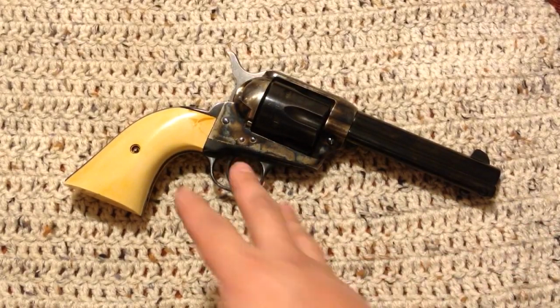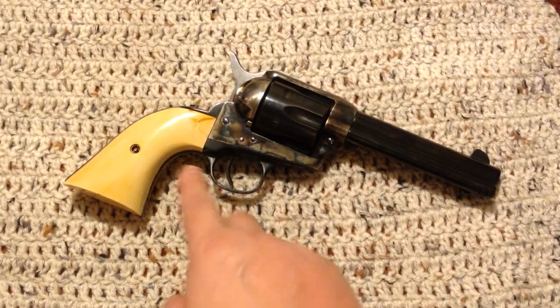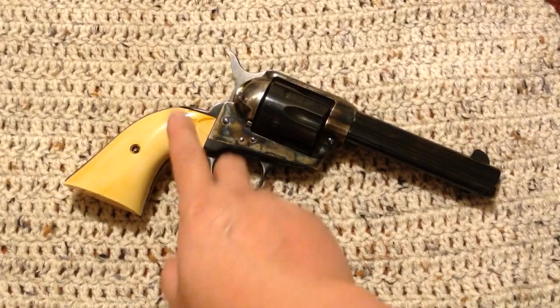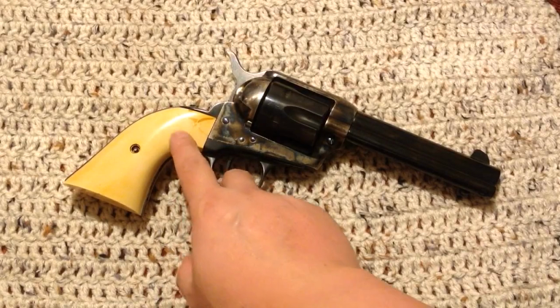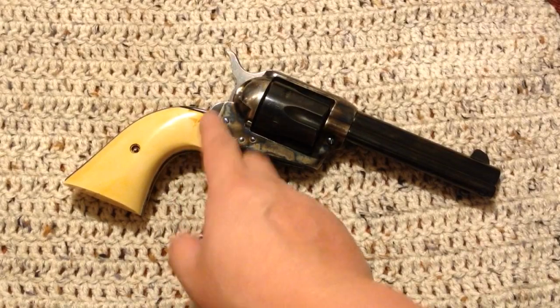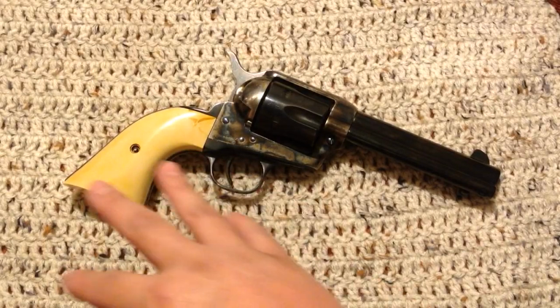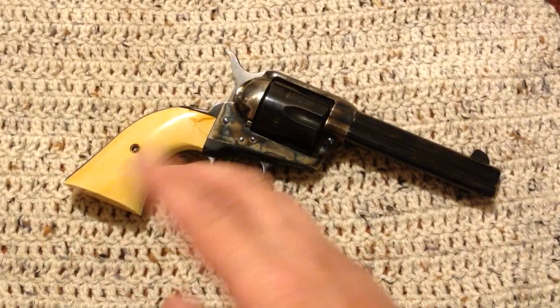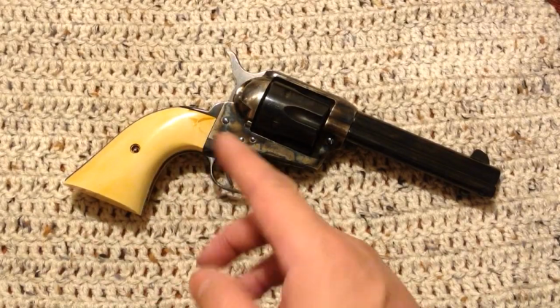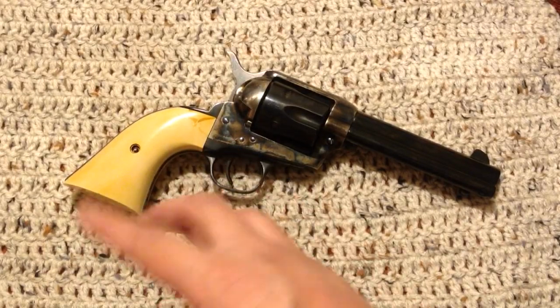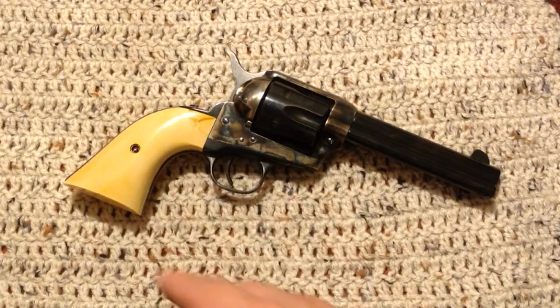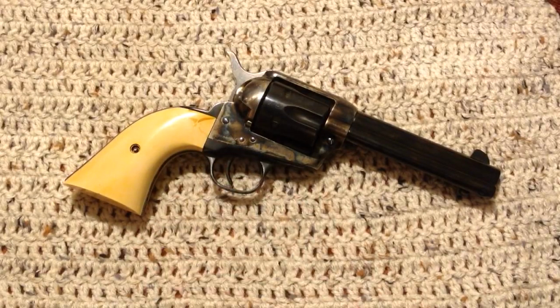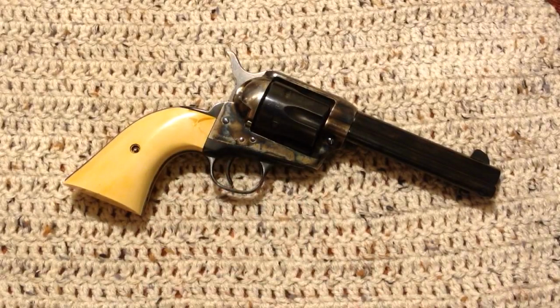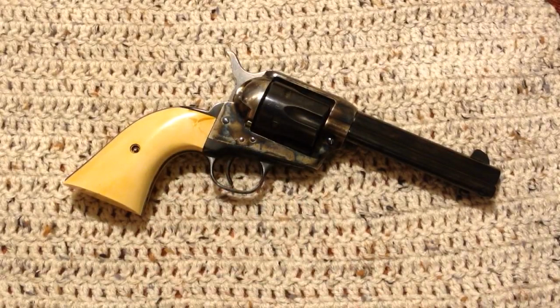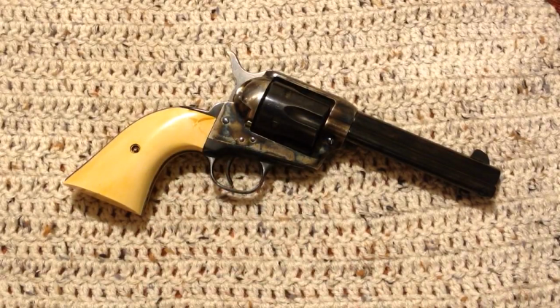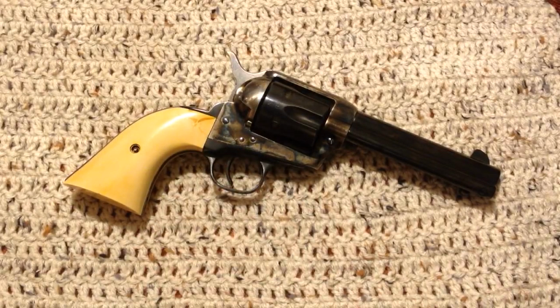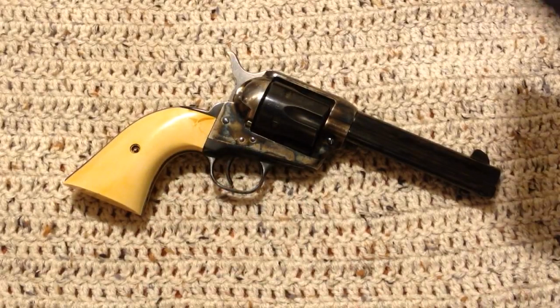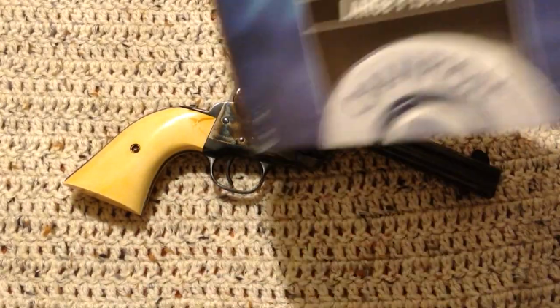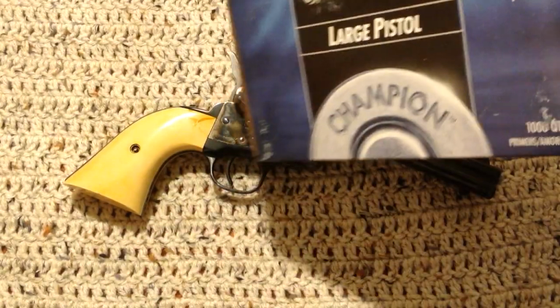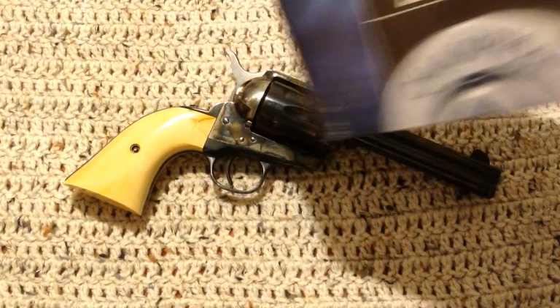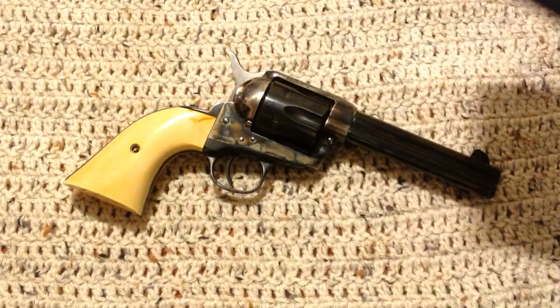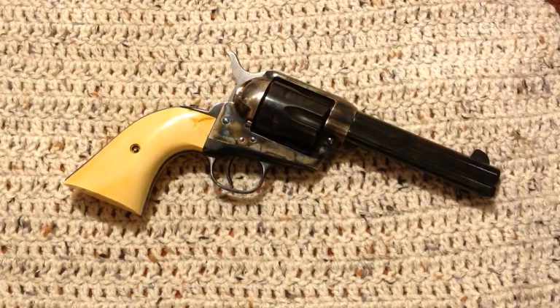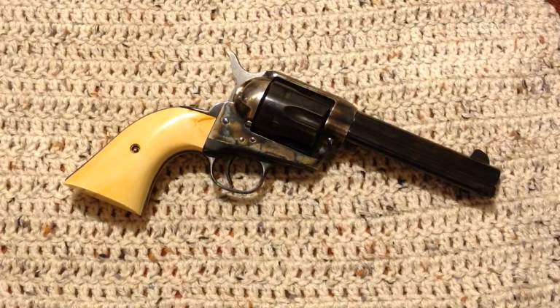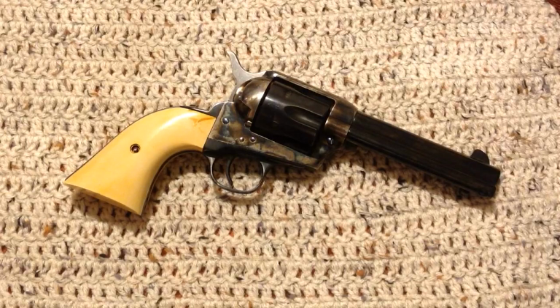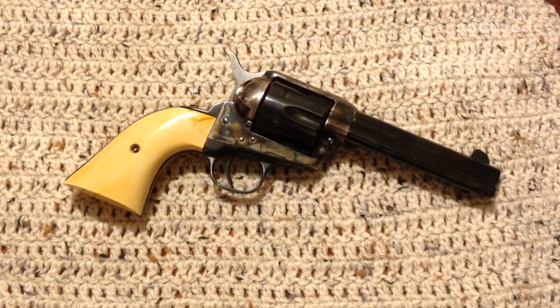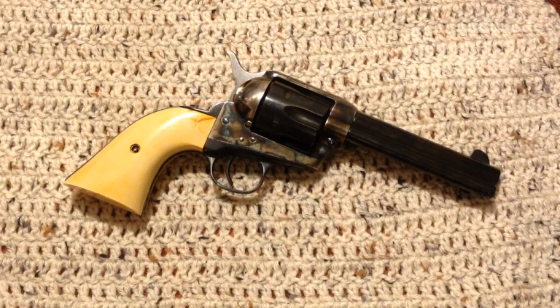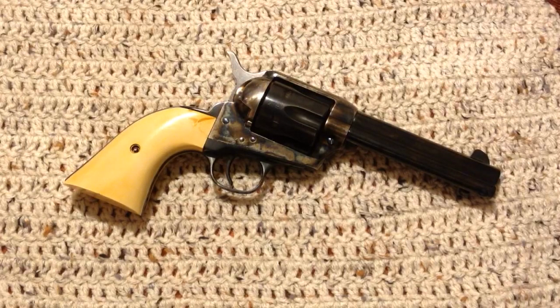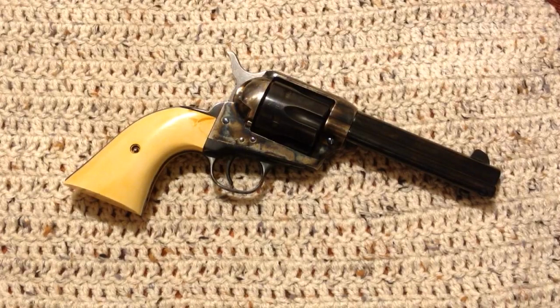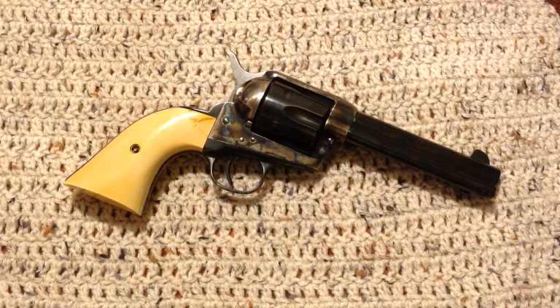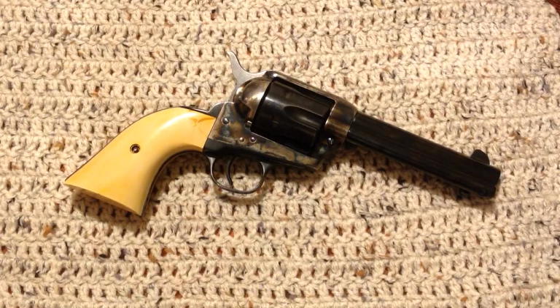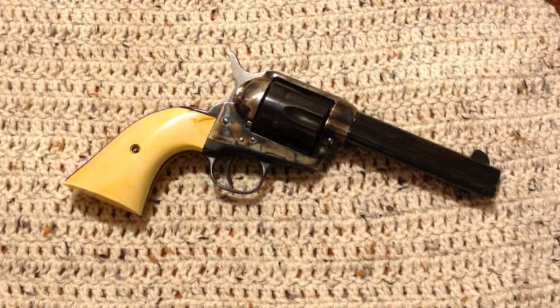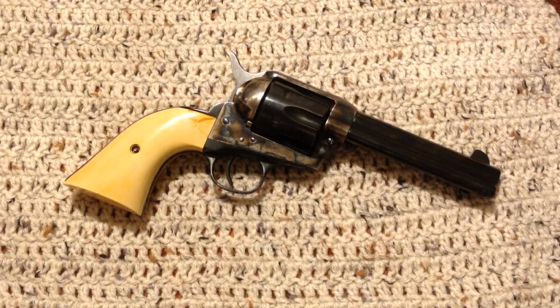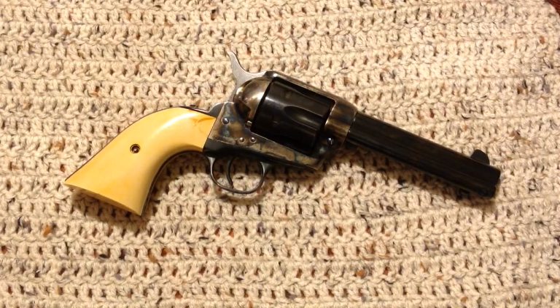It's not going to be a Bob London action or anything like that, but it'll lighten it up and do some nice touches. If you are going to reduce the power of your spring, you want to roll with Federal primers because they're the softest to get yourself a good strike.